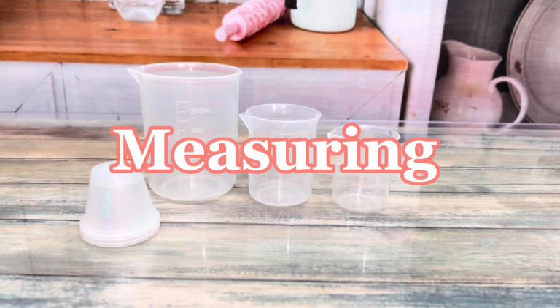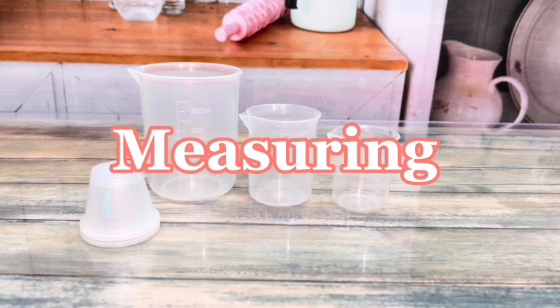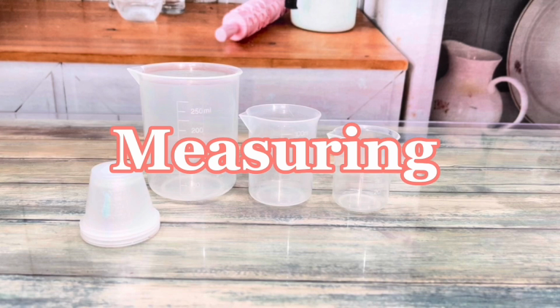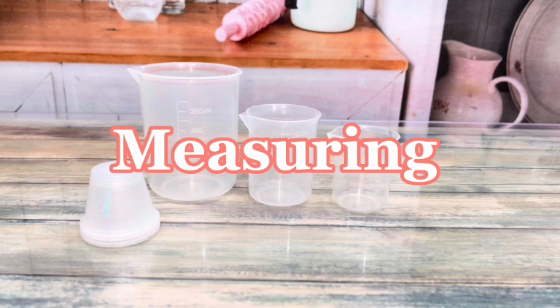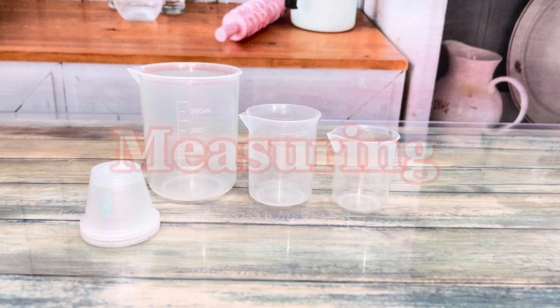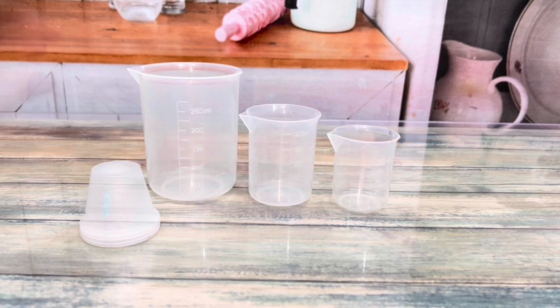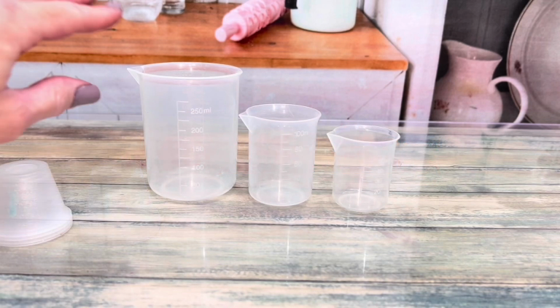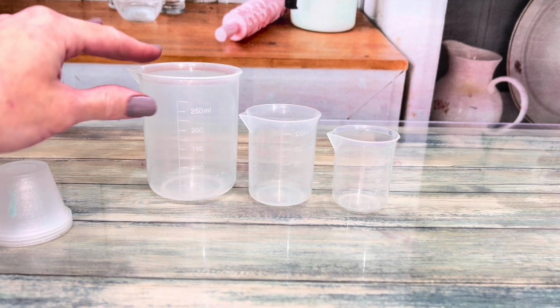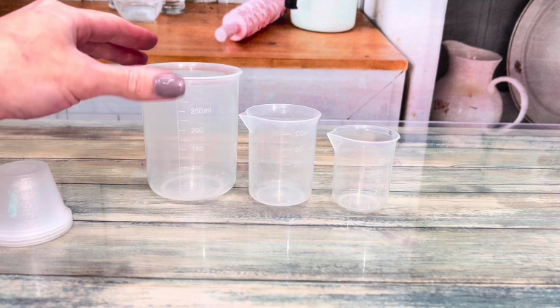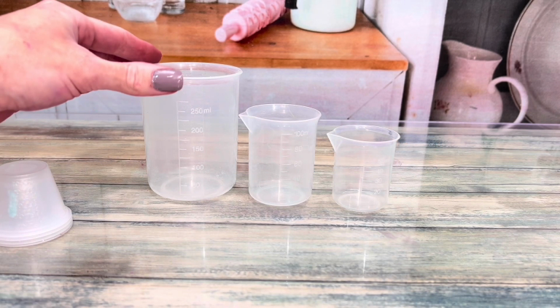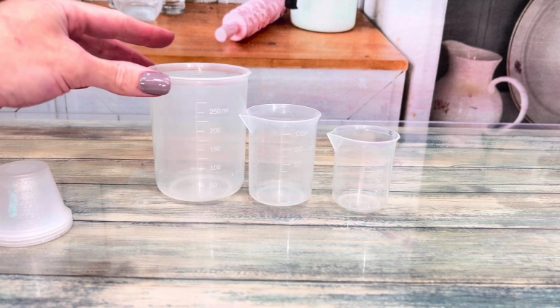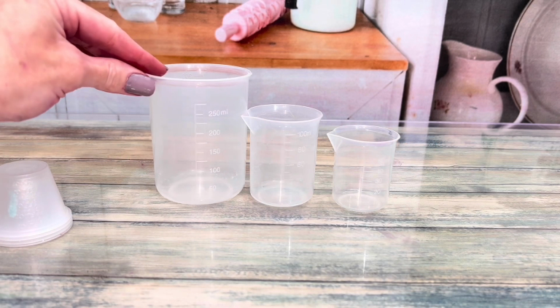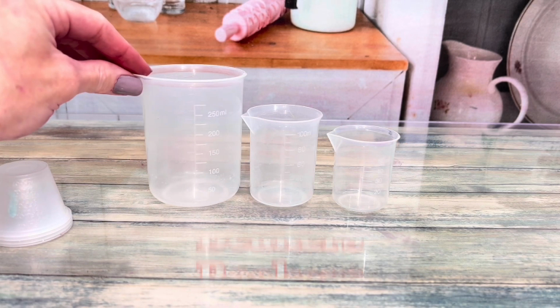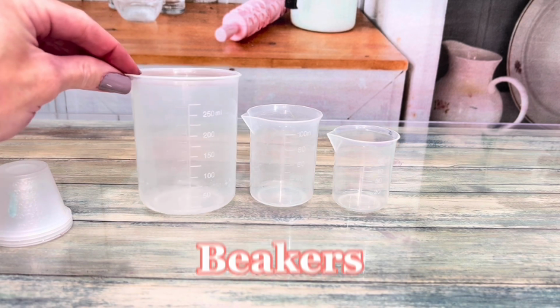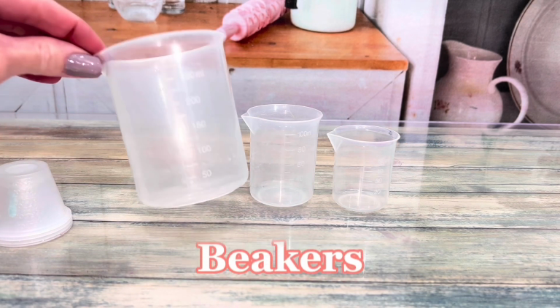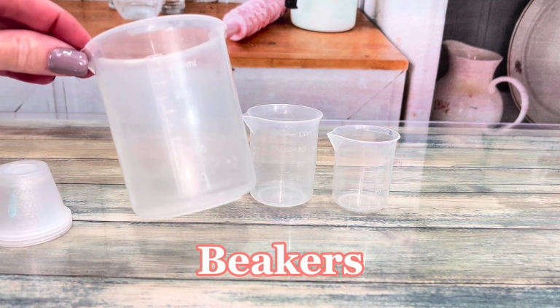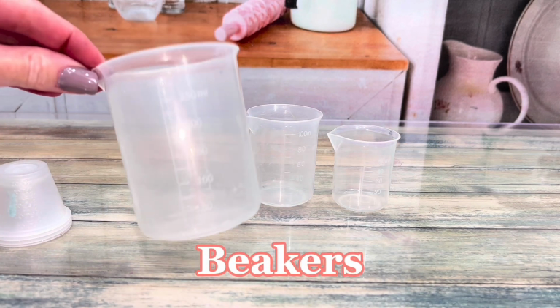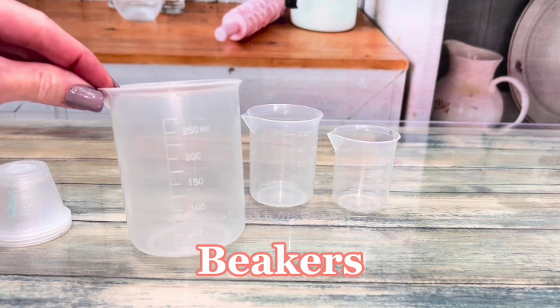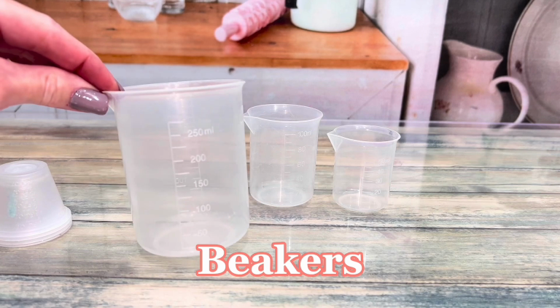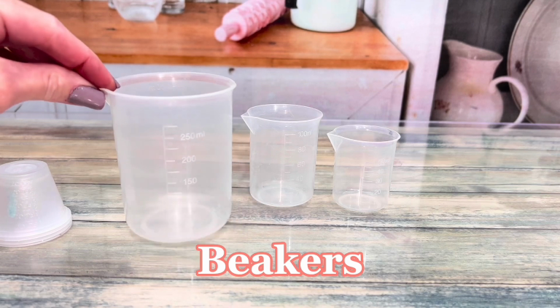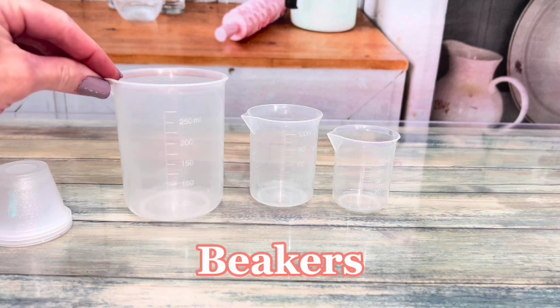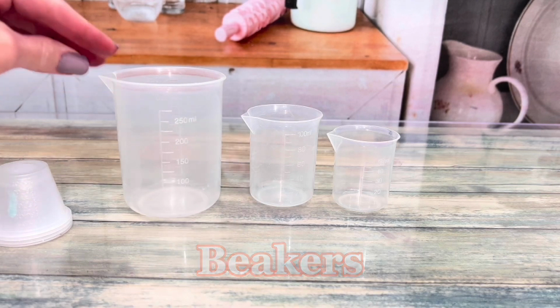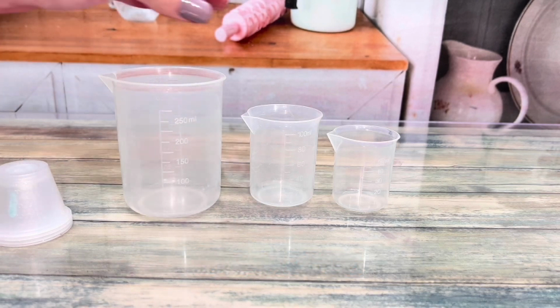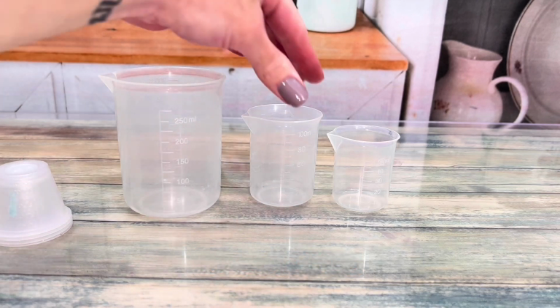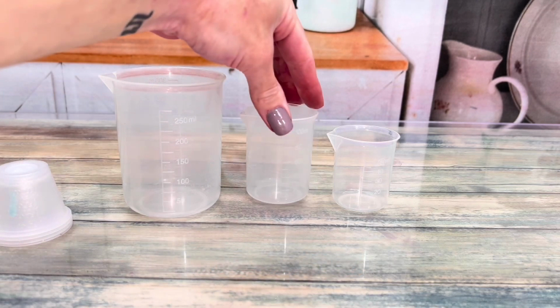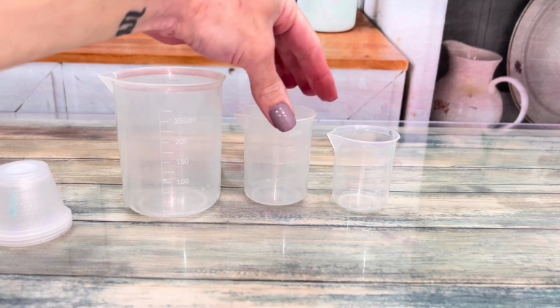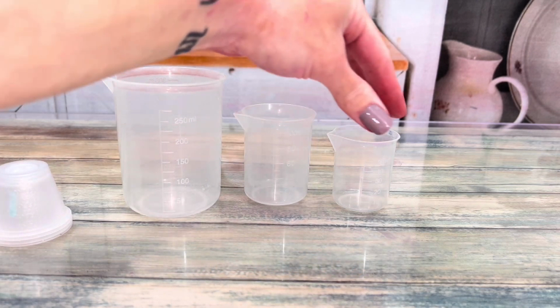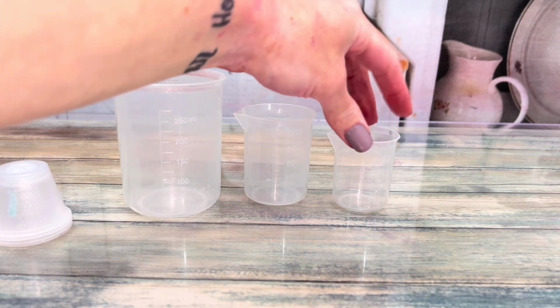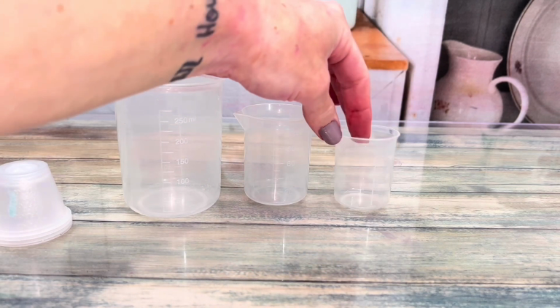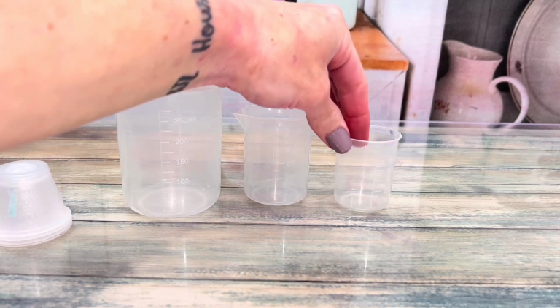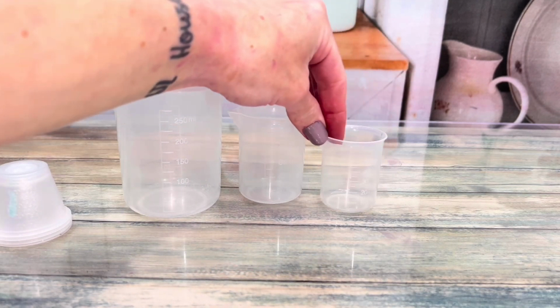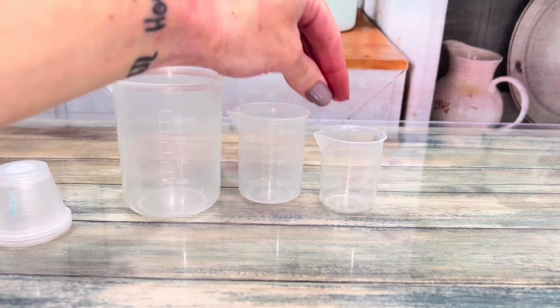I use beakers for everything — measuring, mixing, dividing, etc. The big one is perfect for emulsions using a stick blender. They're also microwavable.